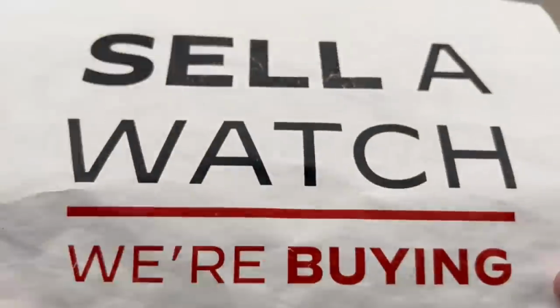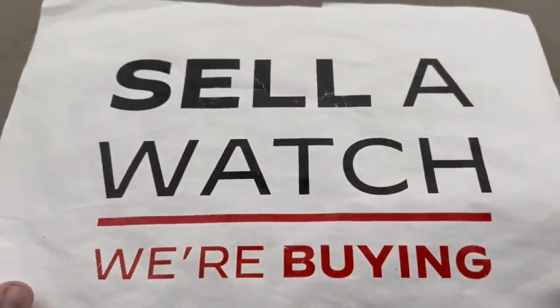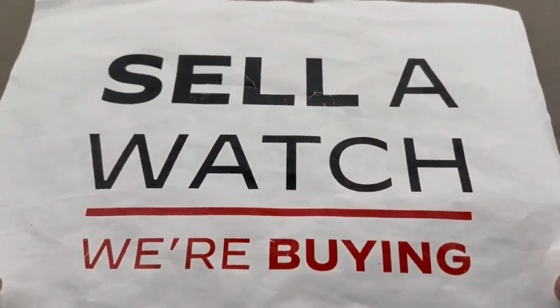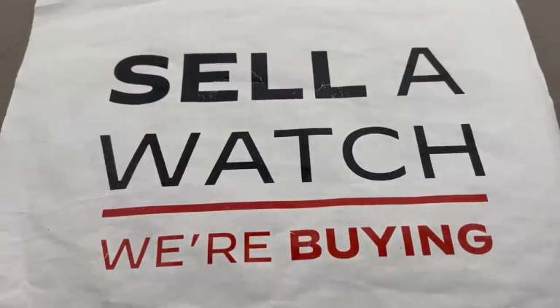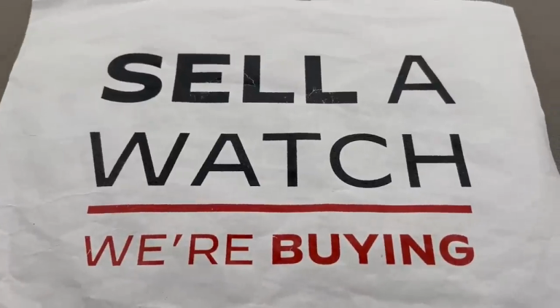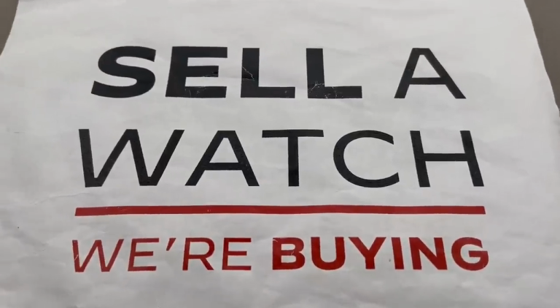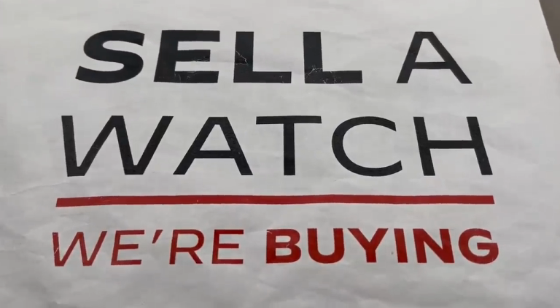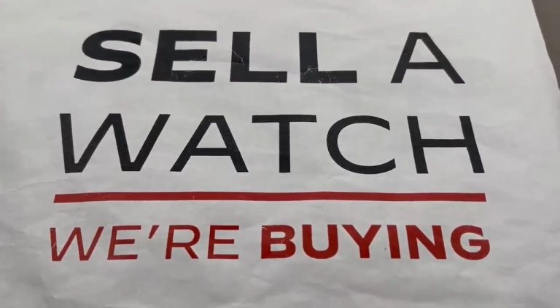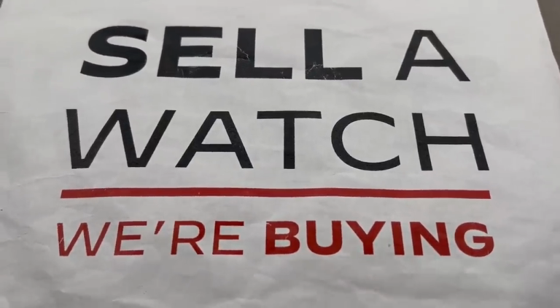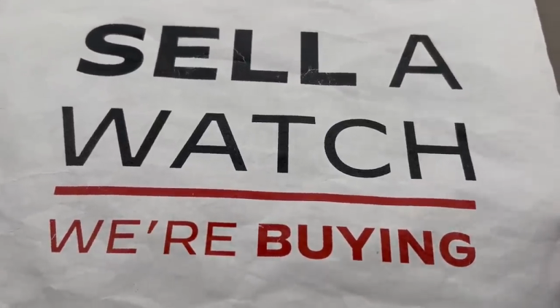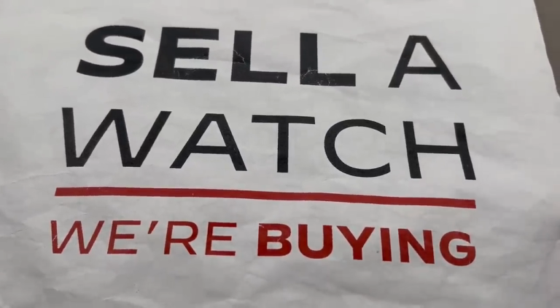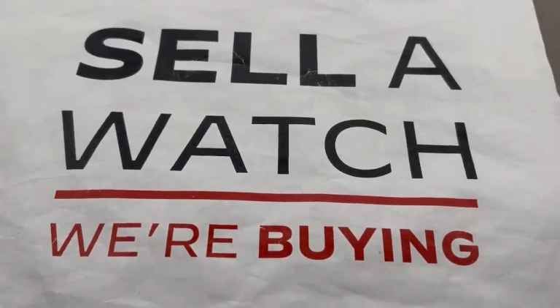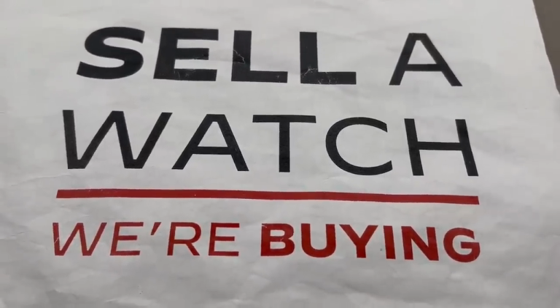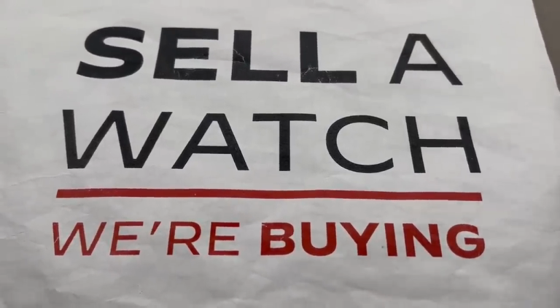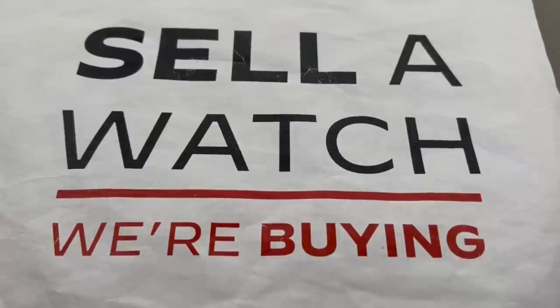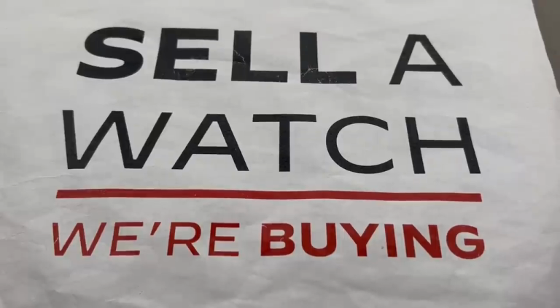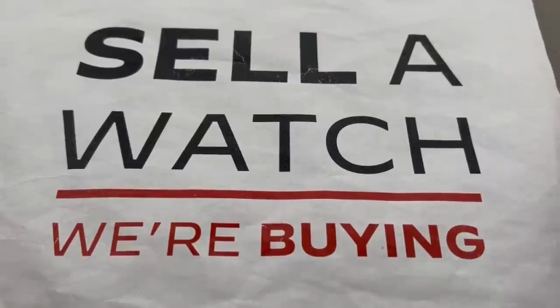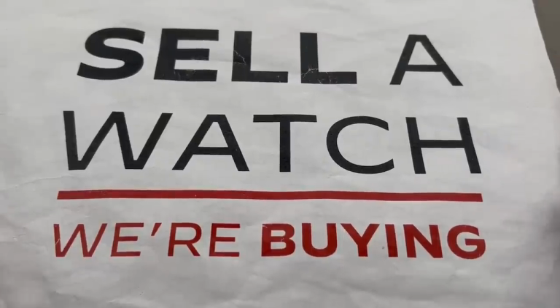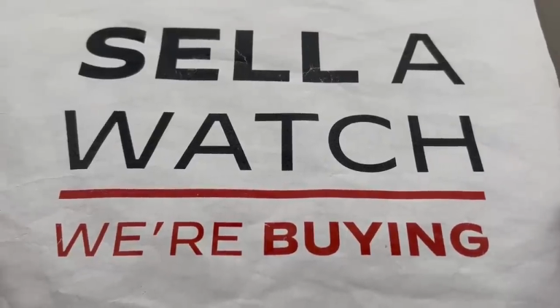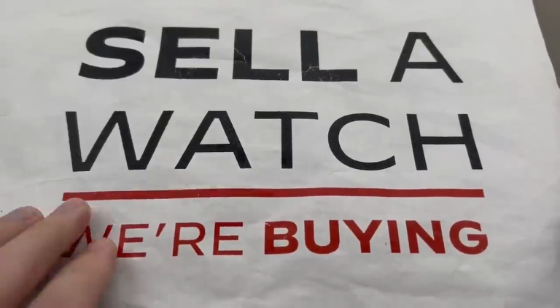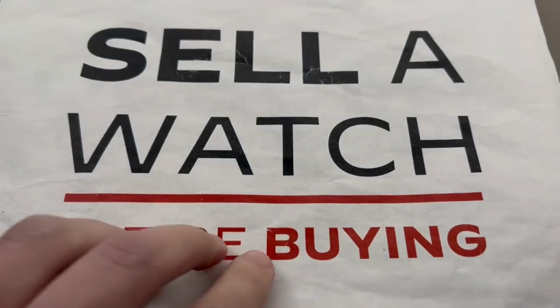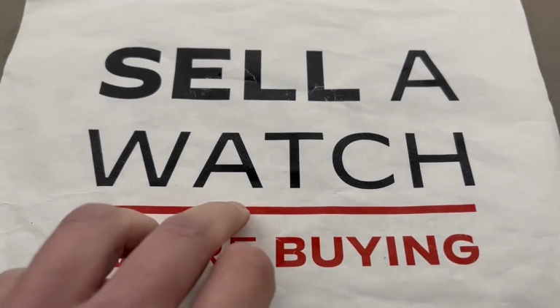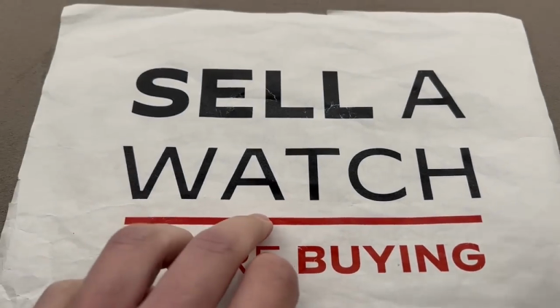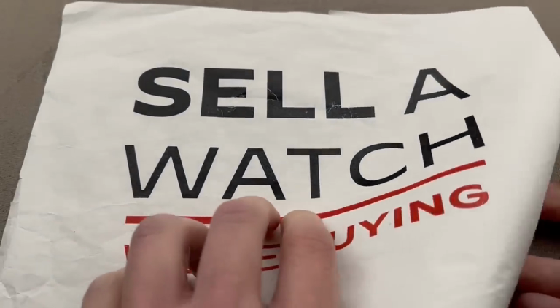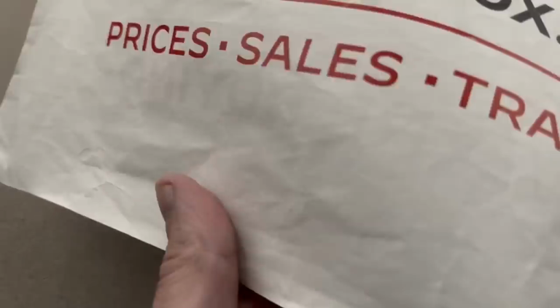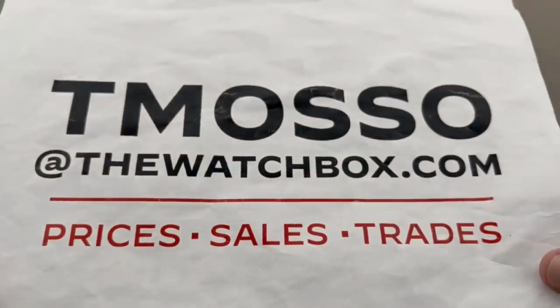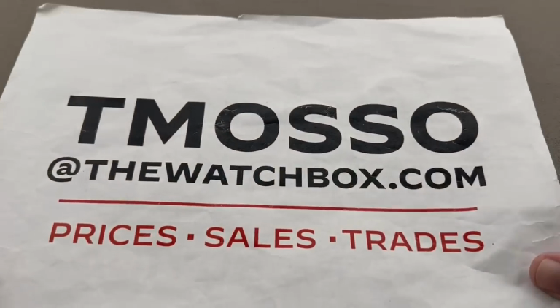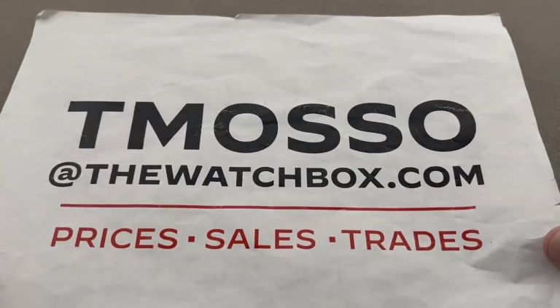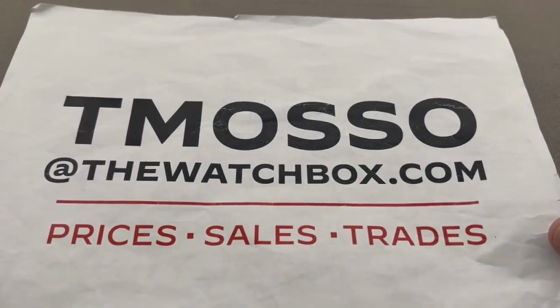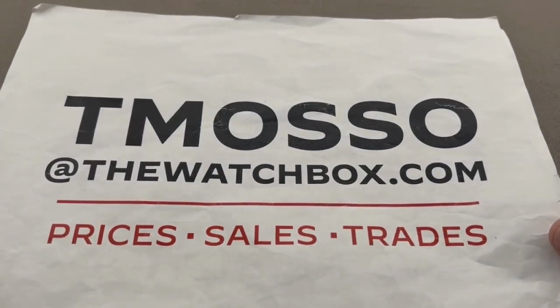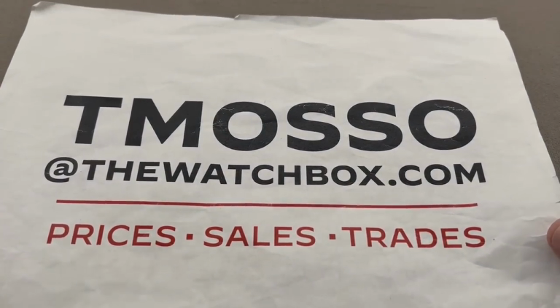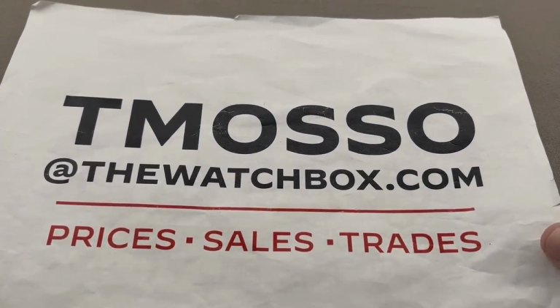We buy what we sell, we sell what we buy. We are always looking to buy, trade, or sell. Sell us a watch, sell us an entire collection, or trade a watch you're not wearing for one you'll love. To buy, to trade, or to sell, reach out to me at tmaso at thewatchbox.com.